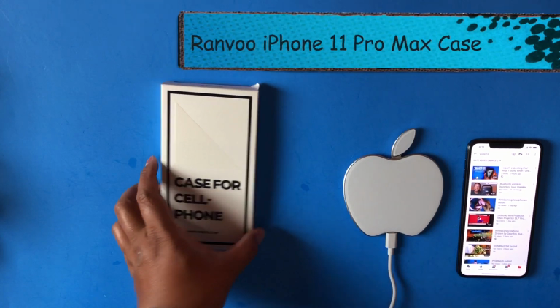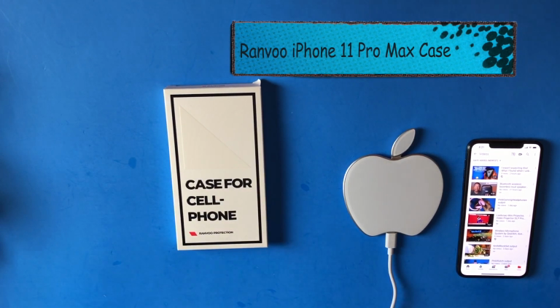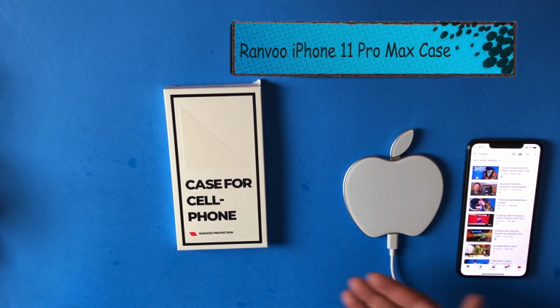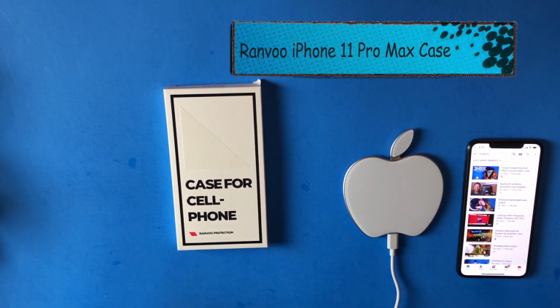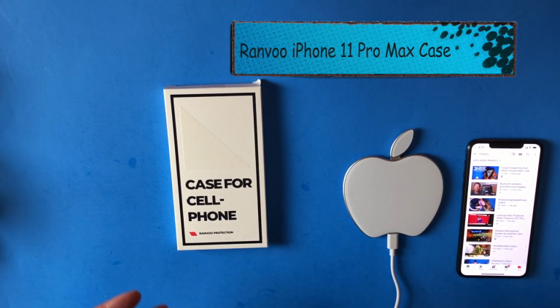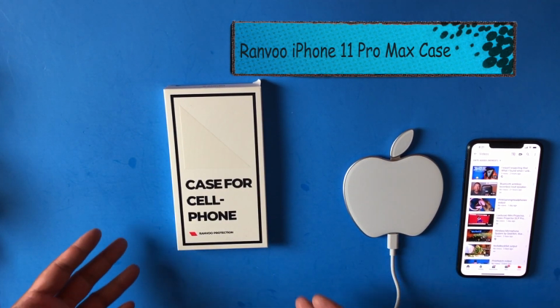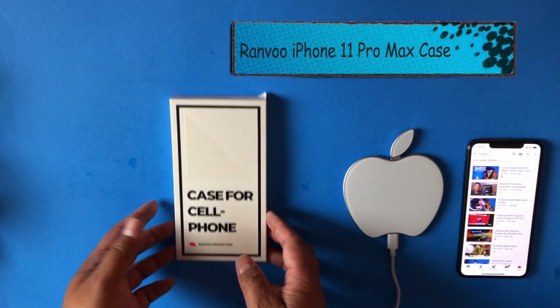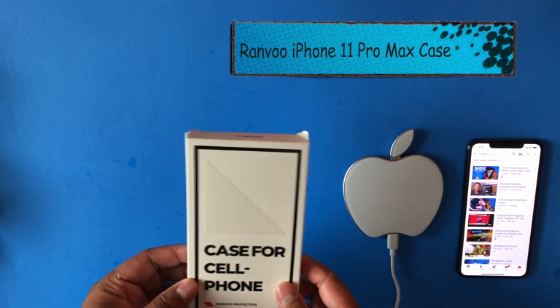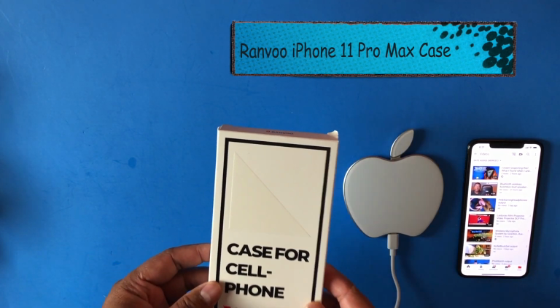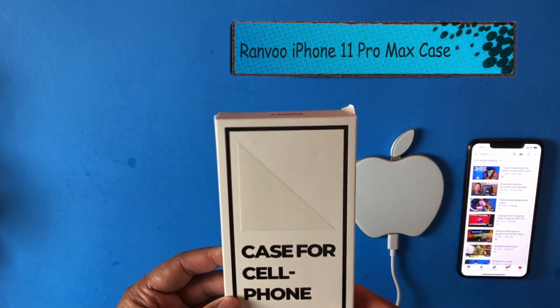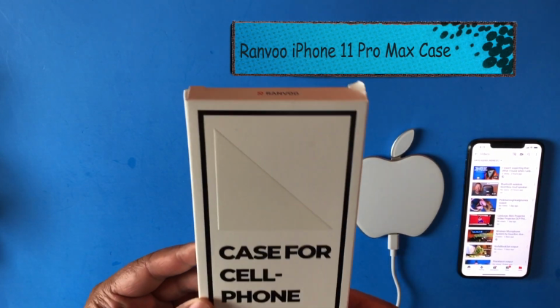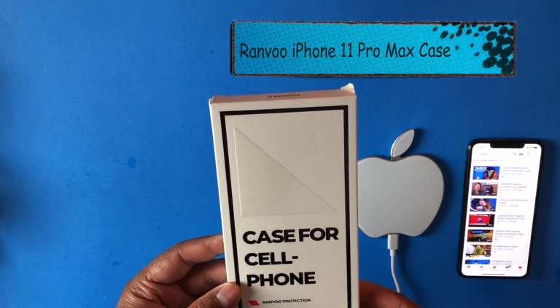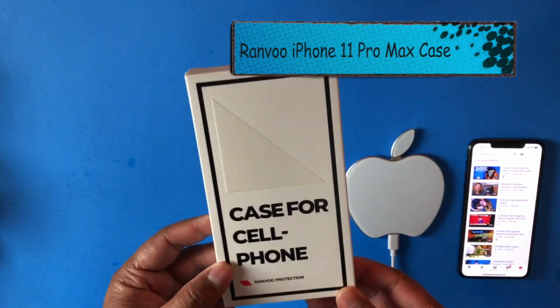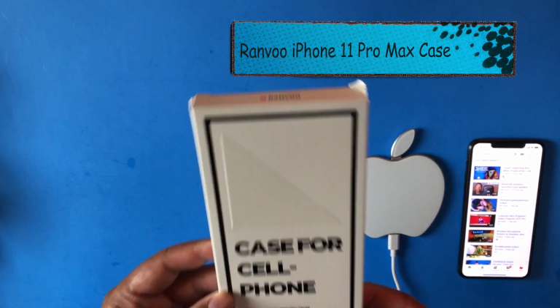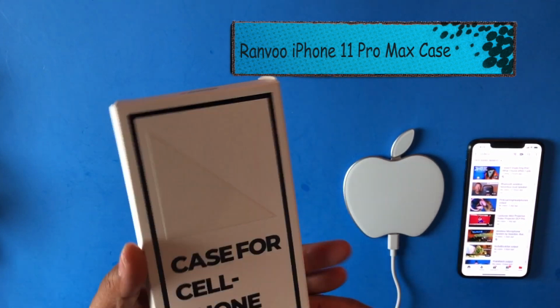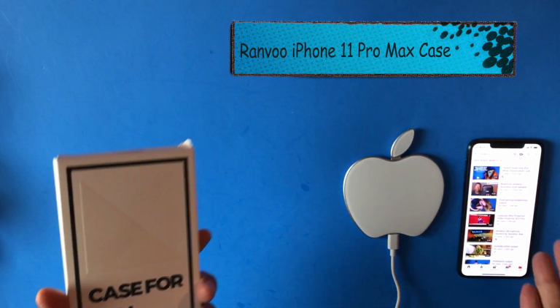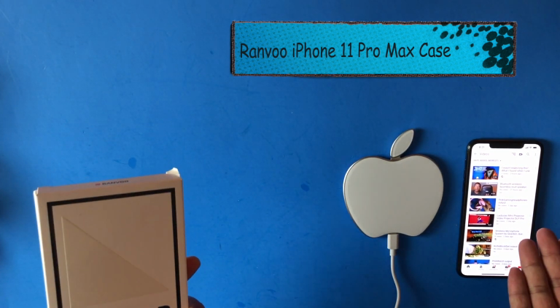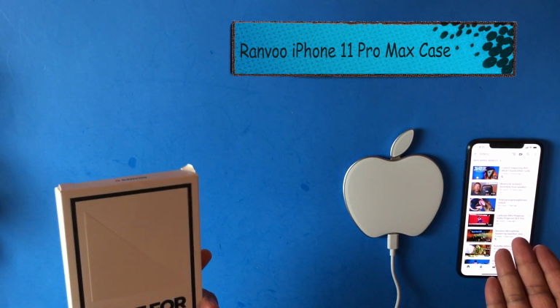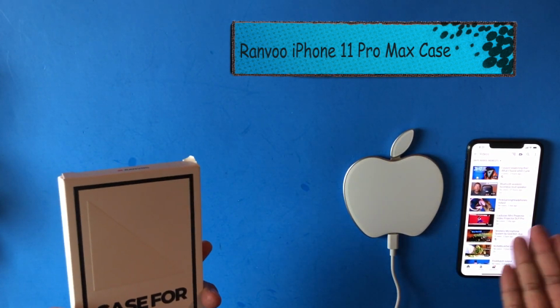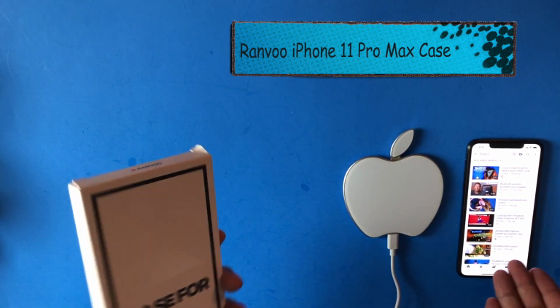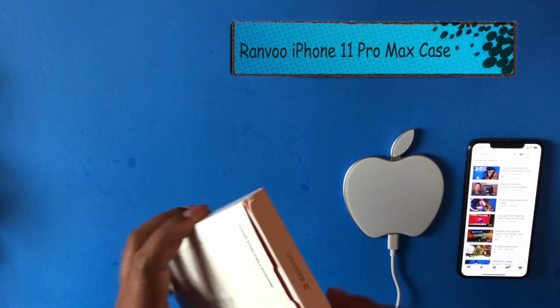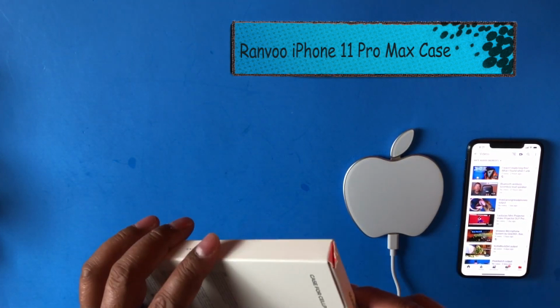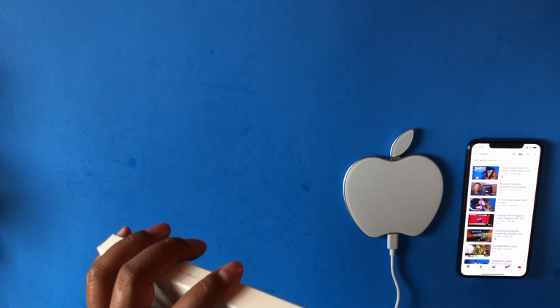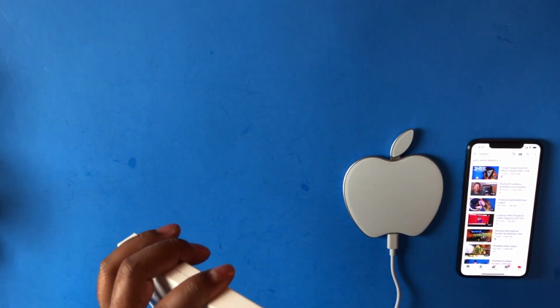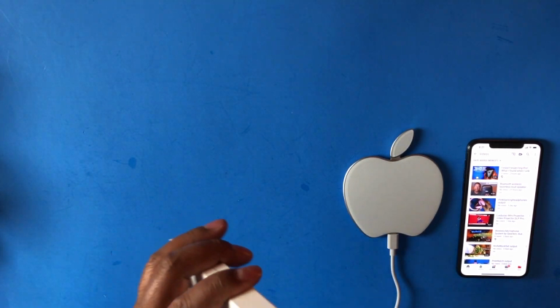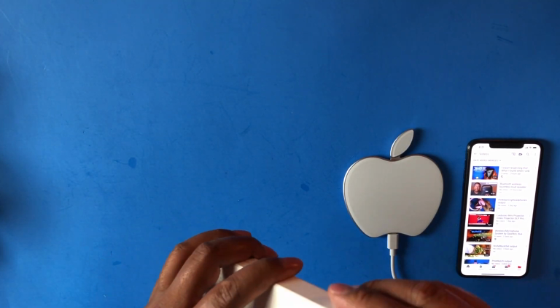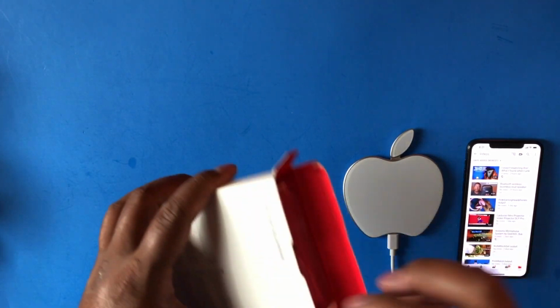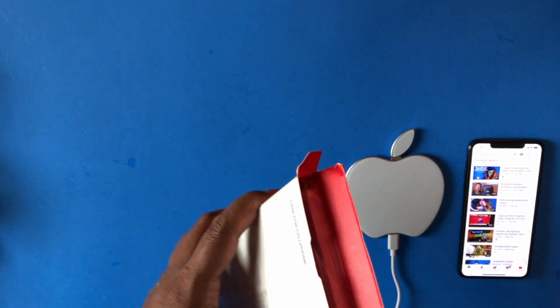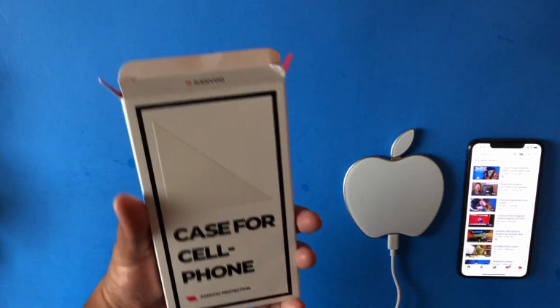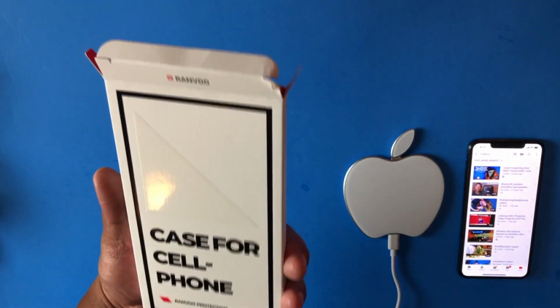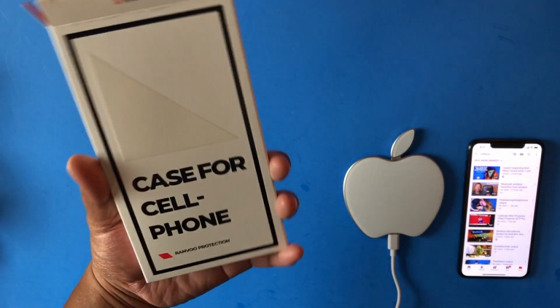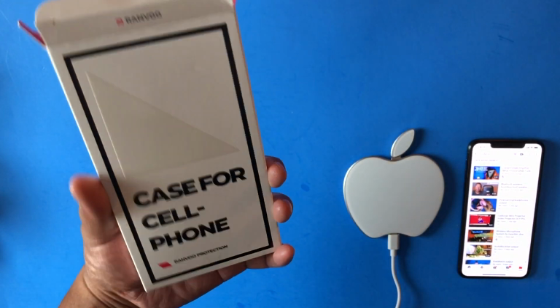Hey everyone, I'm here to show you this Ranvoo Protection iPhone 11 Pro Max clear case. The iPhone 11 Pro Max just arrived today — today is launch day, September 20th. Let me get right into it and show you this new case.